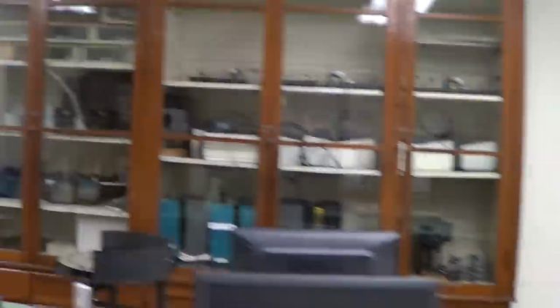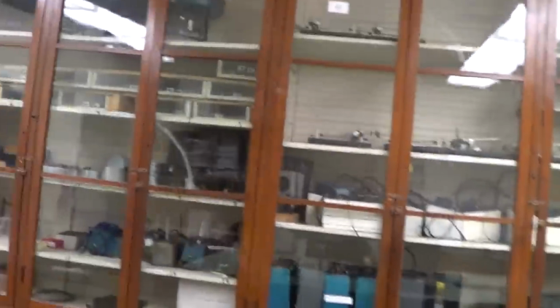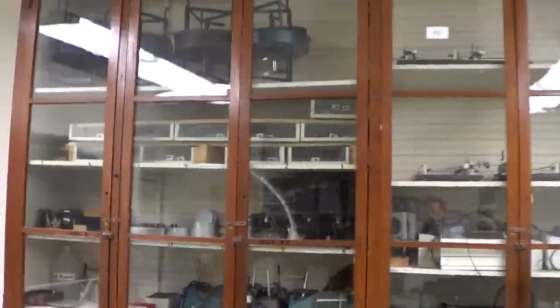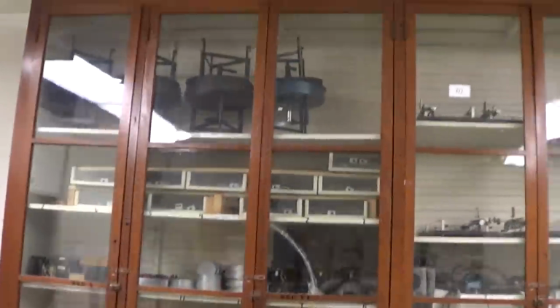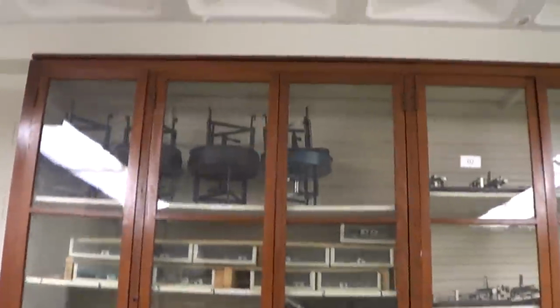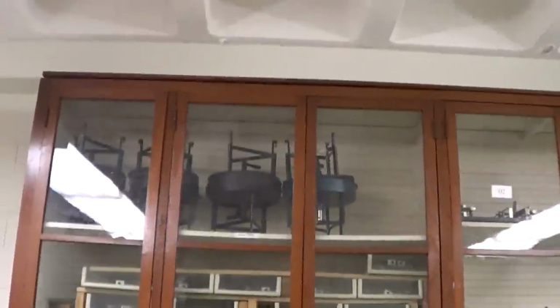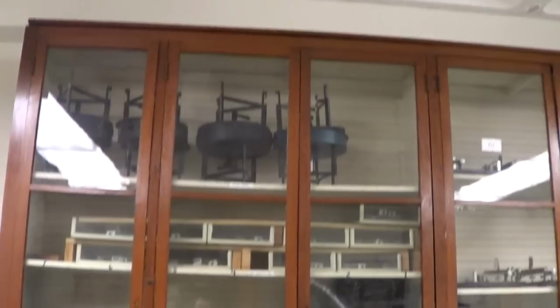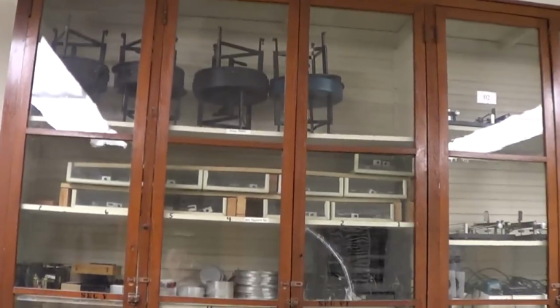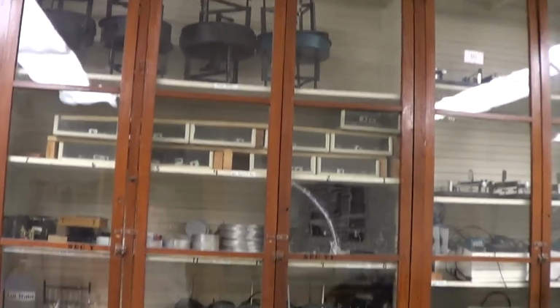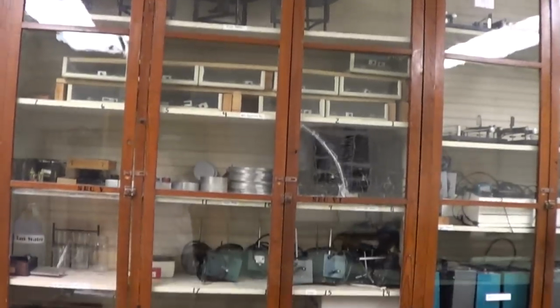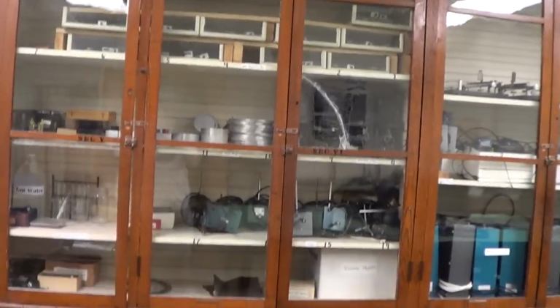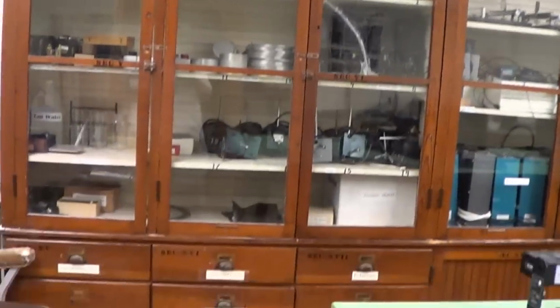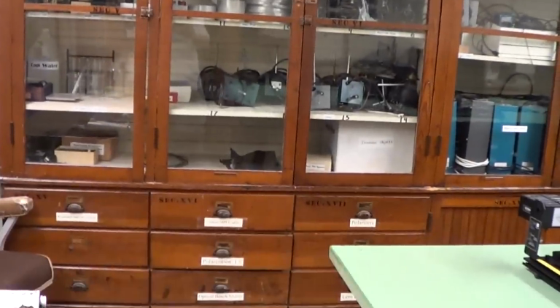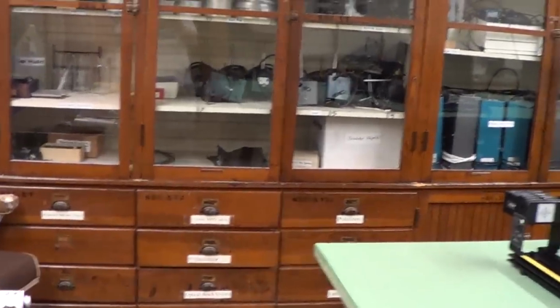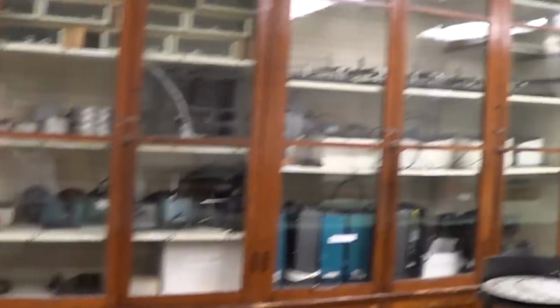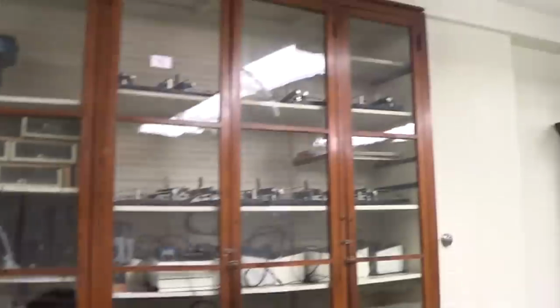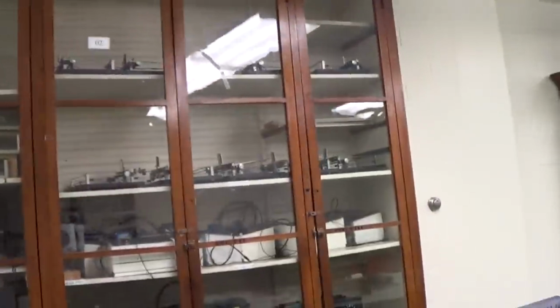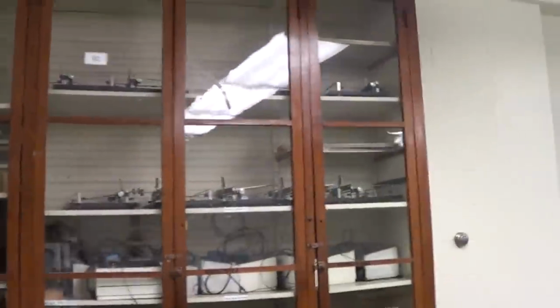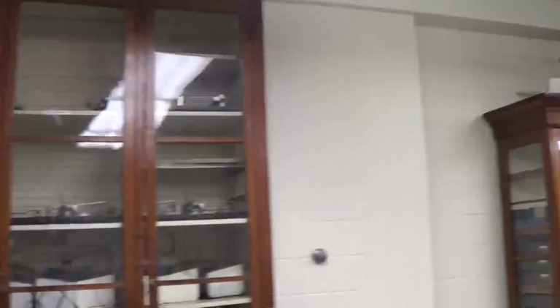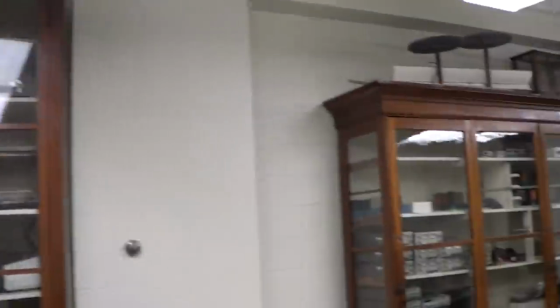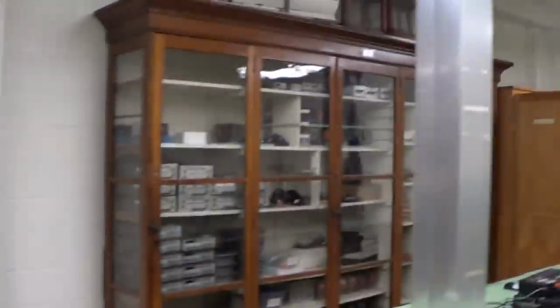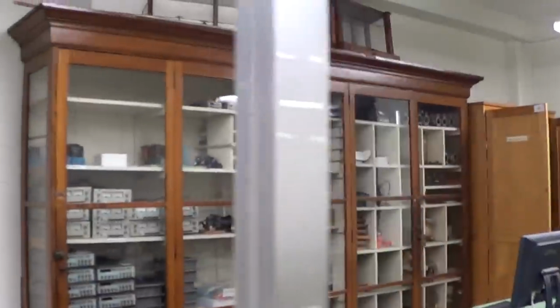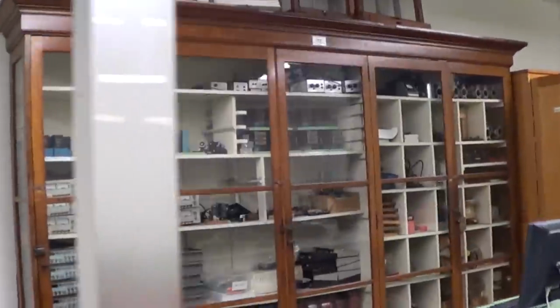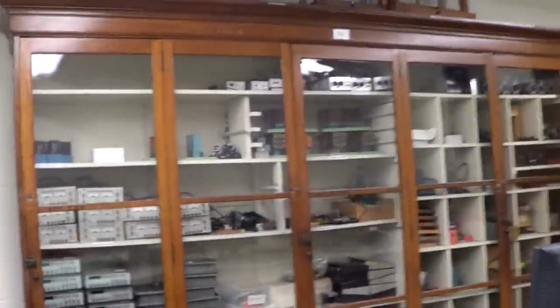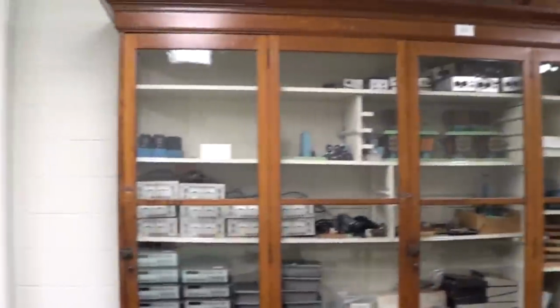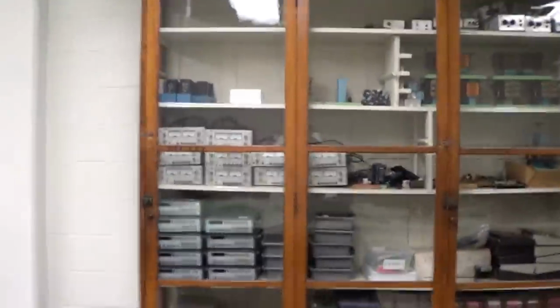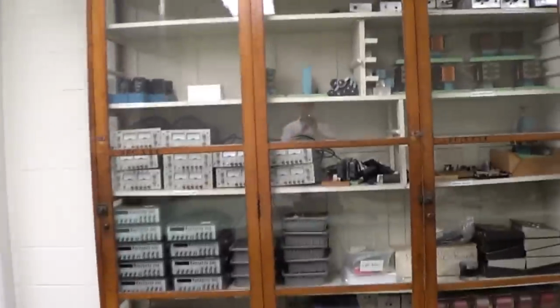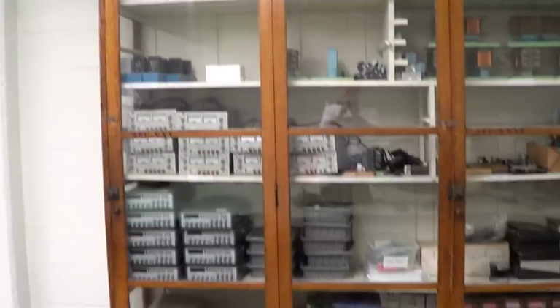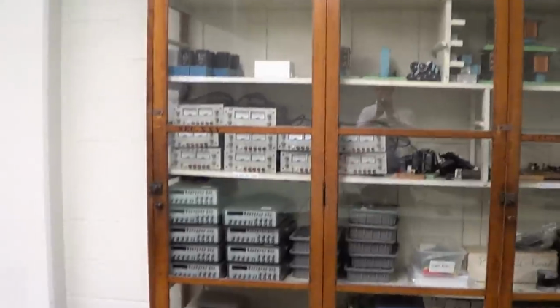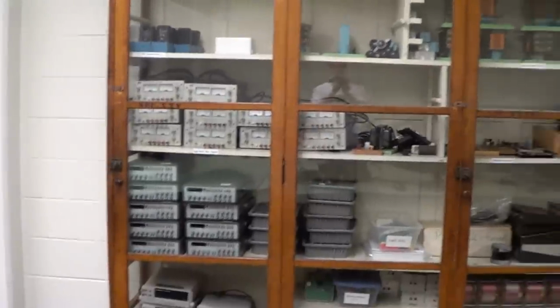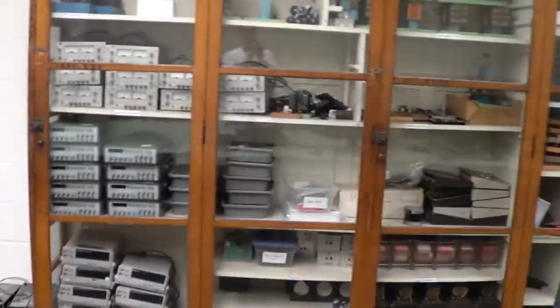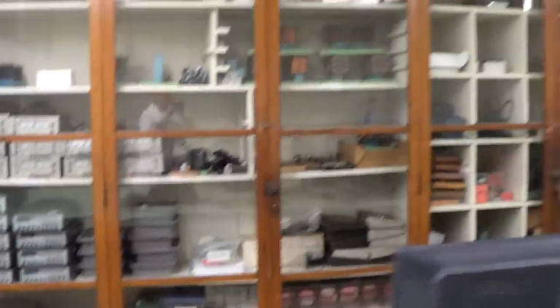Across the room, there are glass cabinets with equipment for other labs. There's also more electronic equipment over on this glass cabinet.